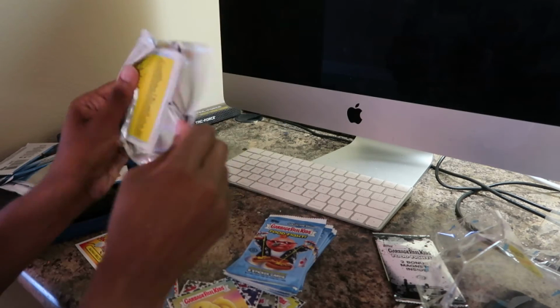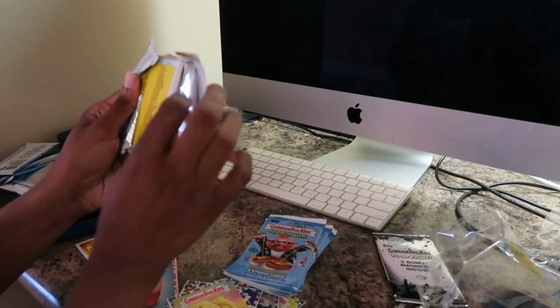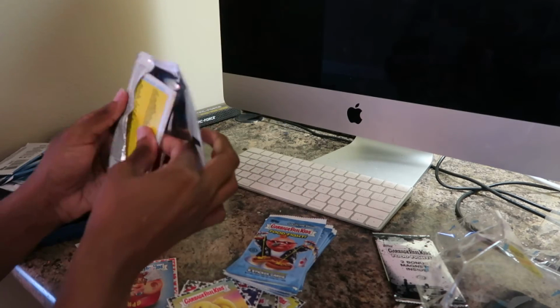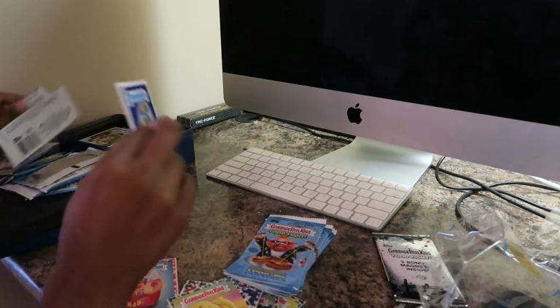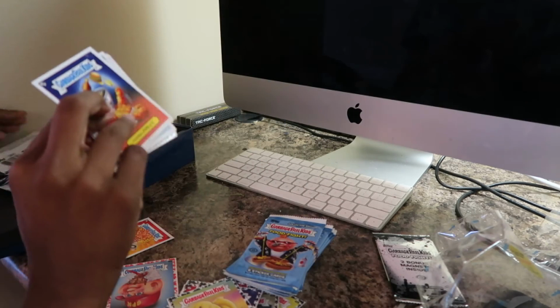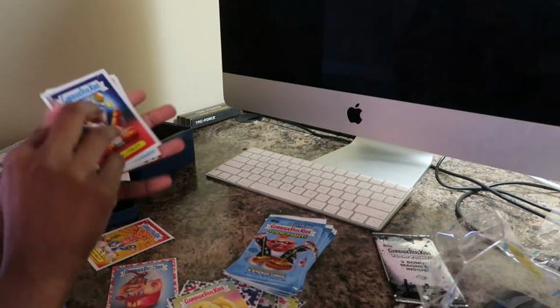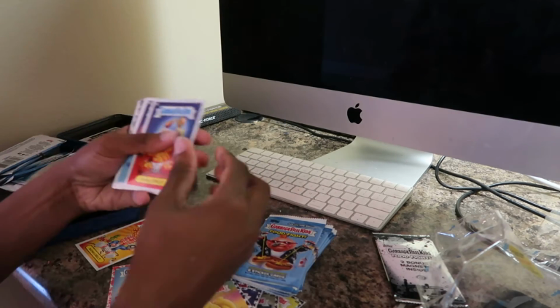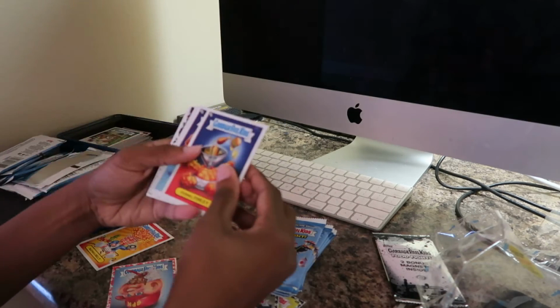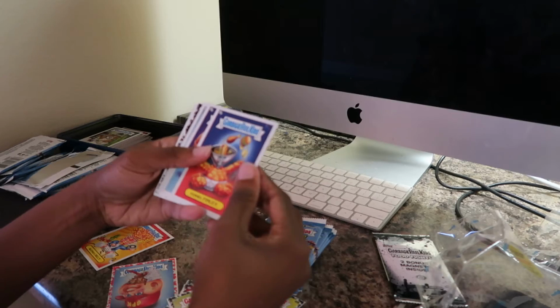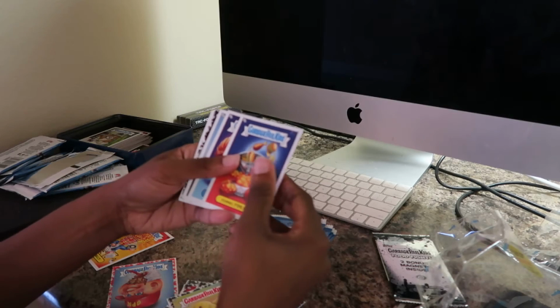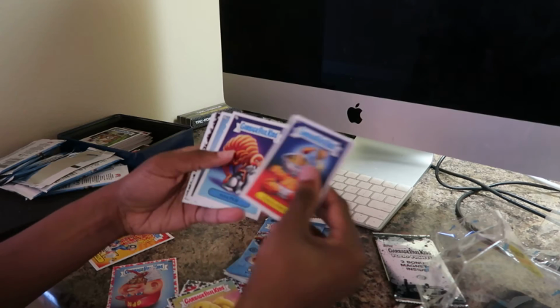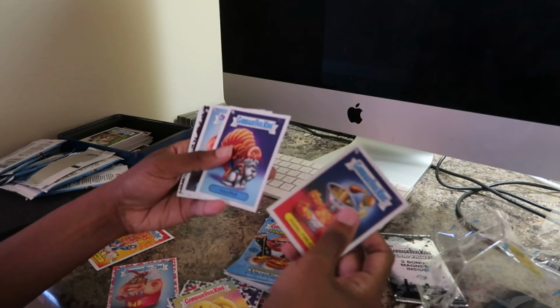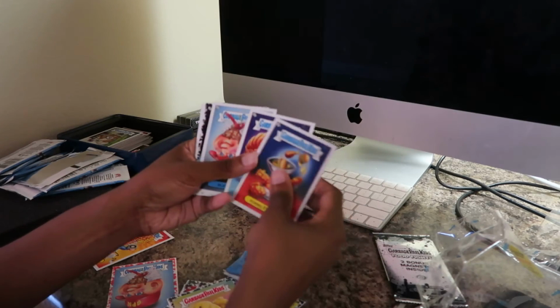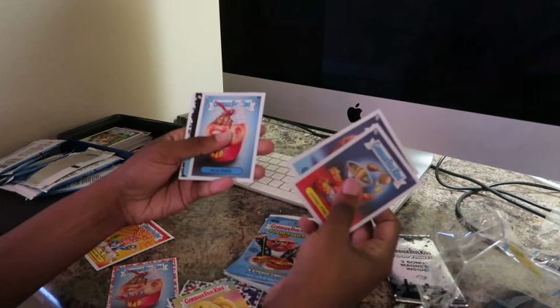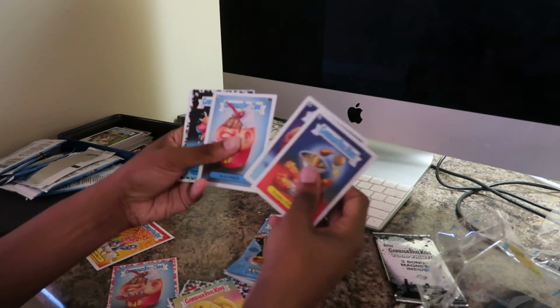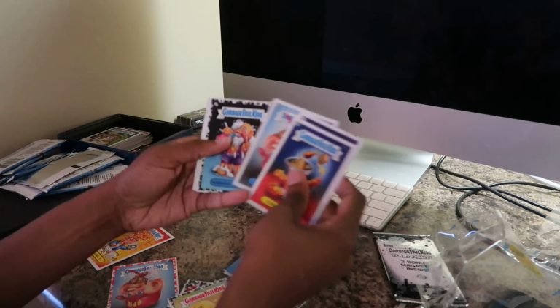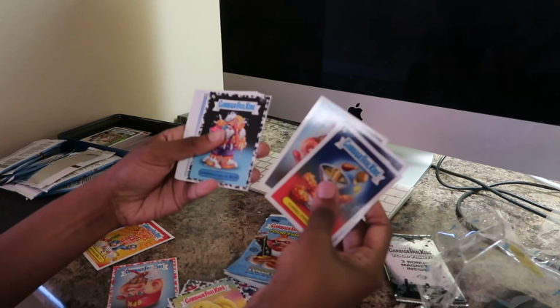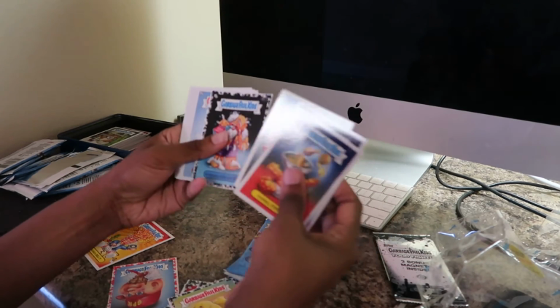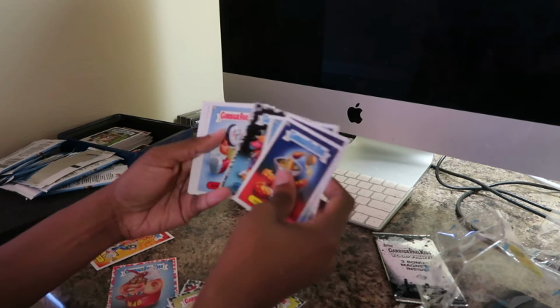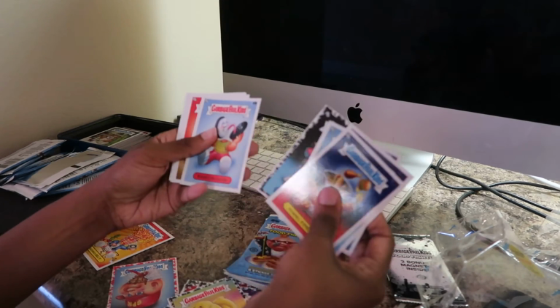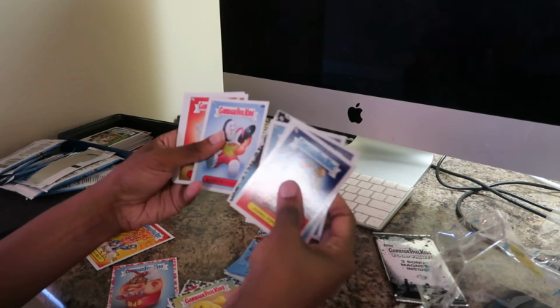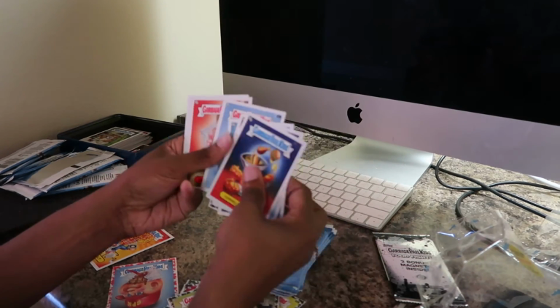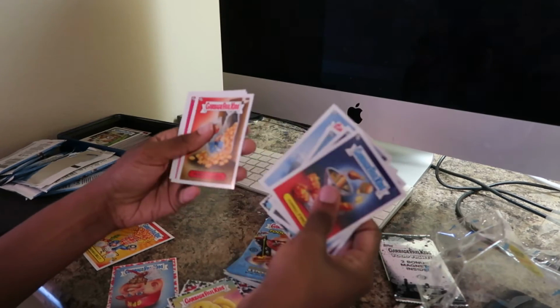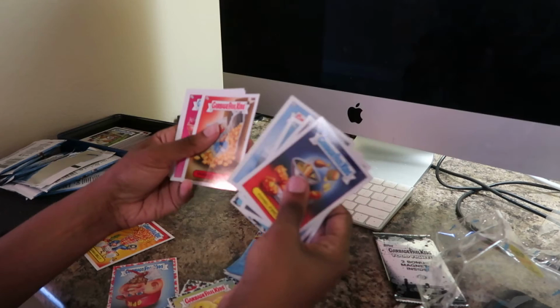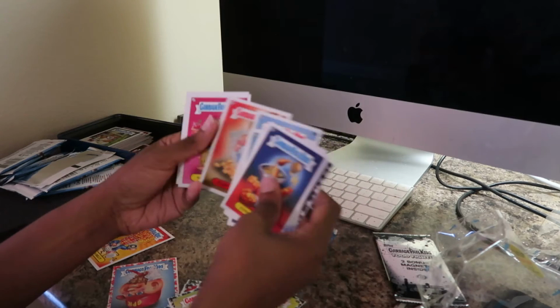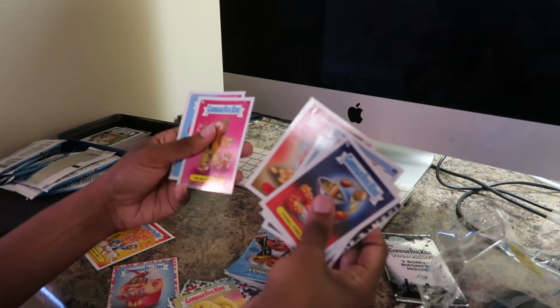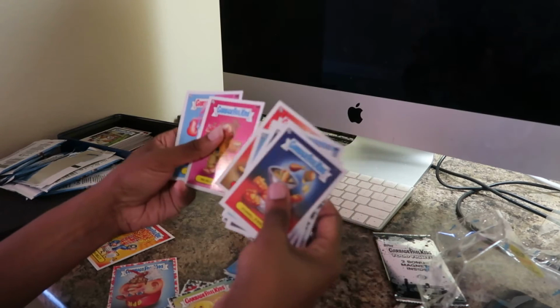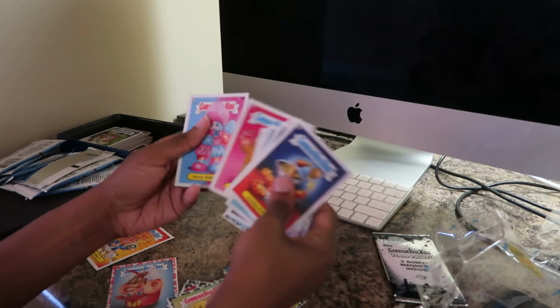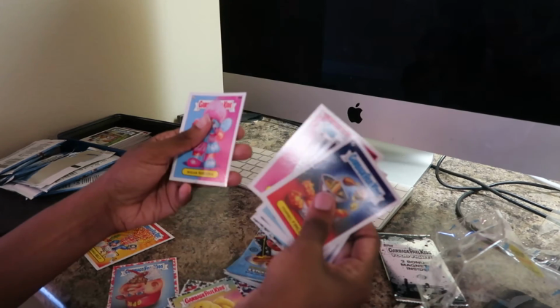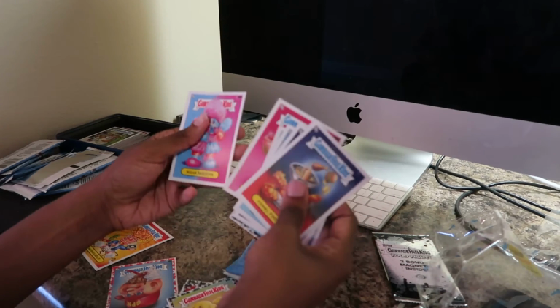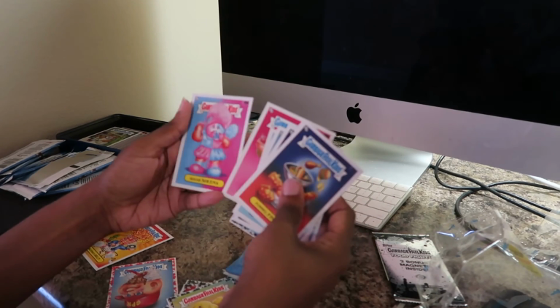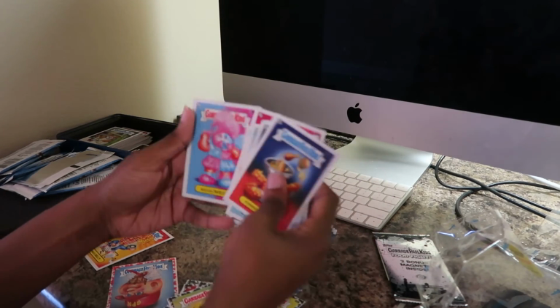A couple of packs here. We have Funnel Finley, Flea Flow, Play Paul, Whipped Cream Can, Kareem Filling, Perry Premium, No Meat Pete, and Sugar Sheena.